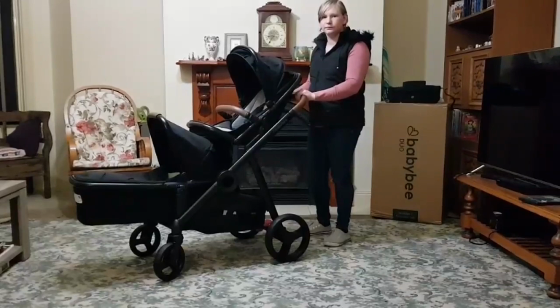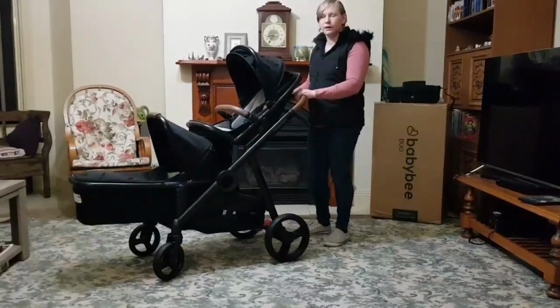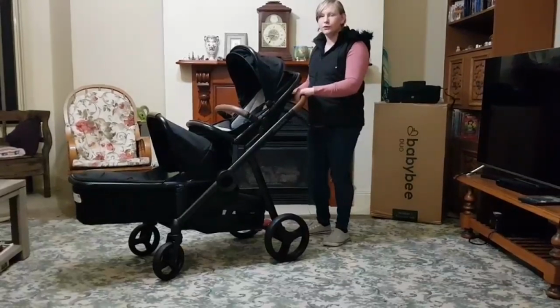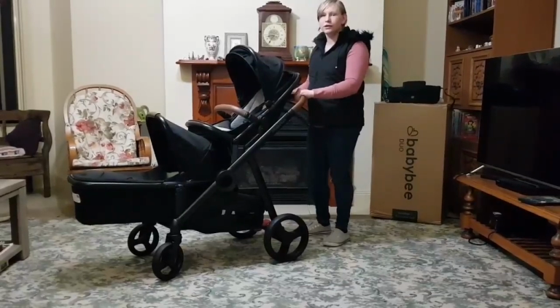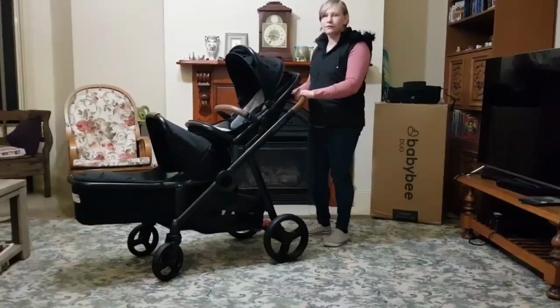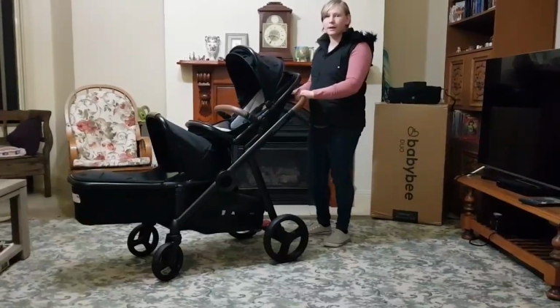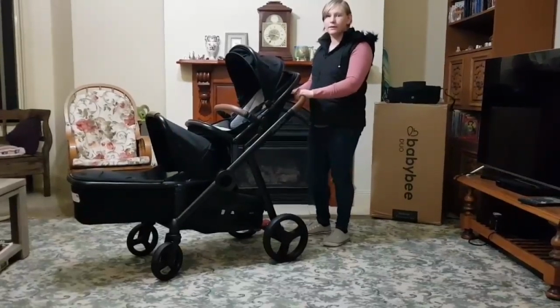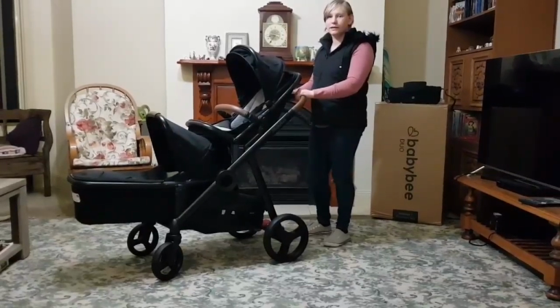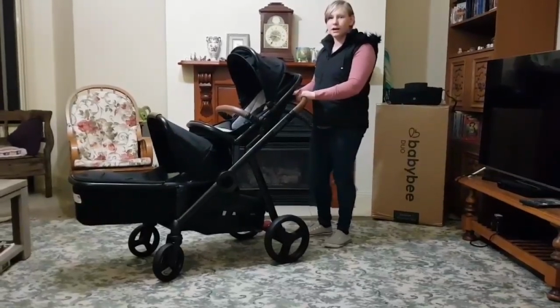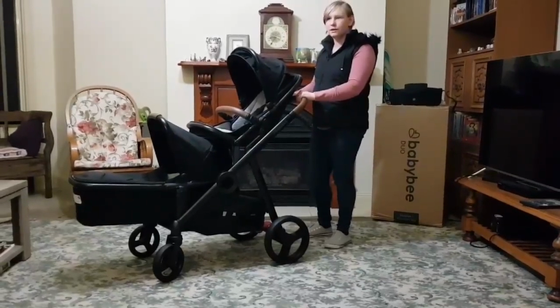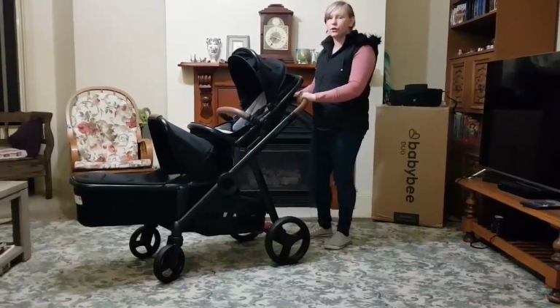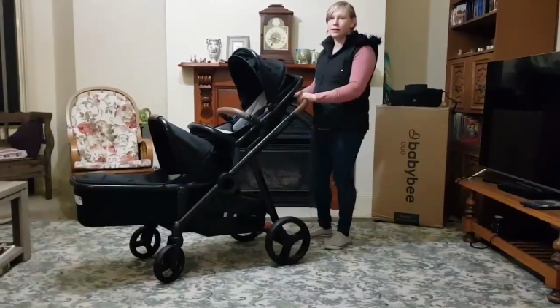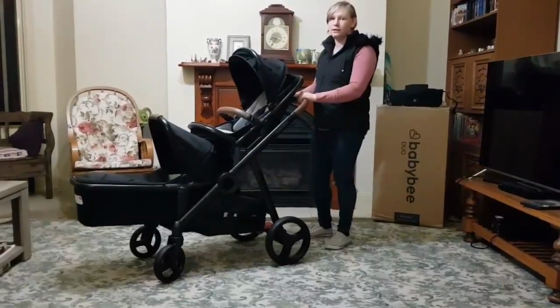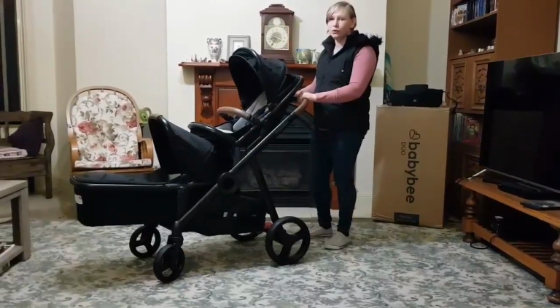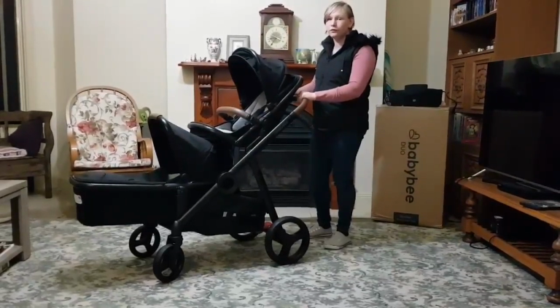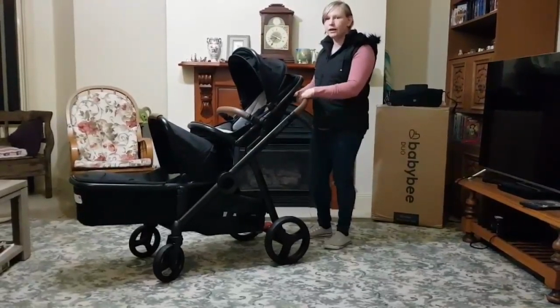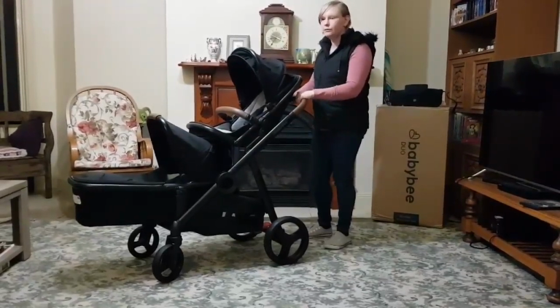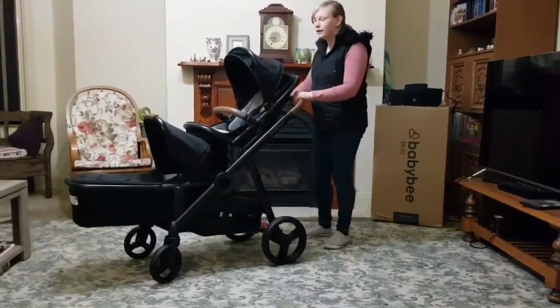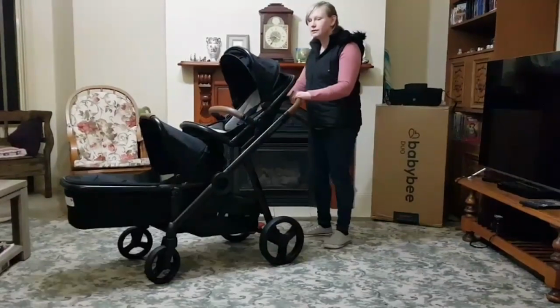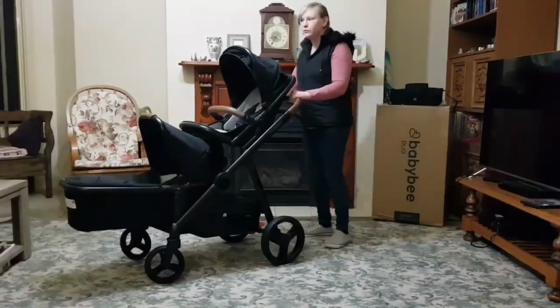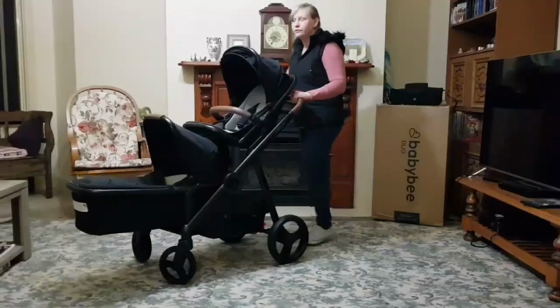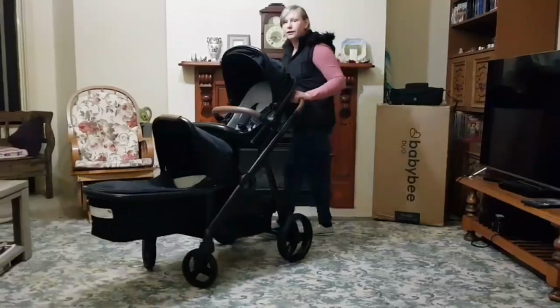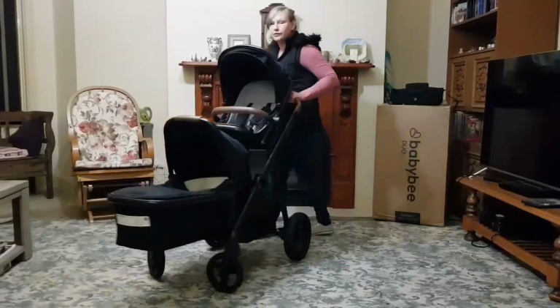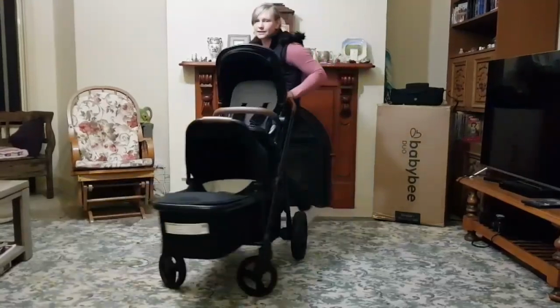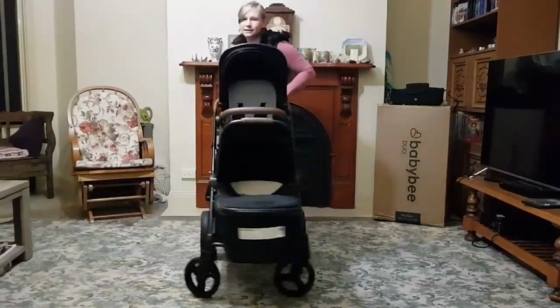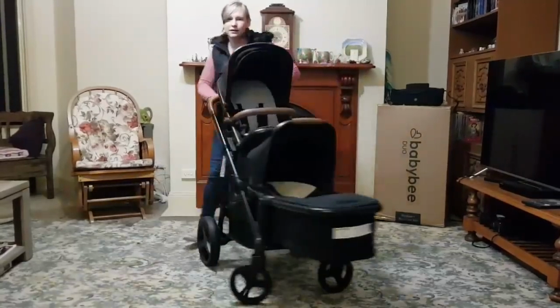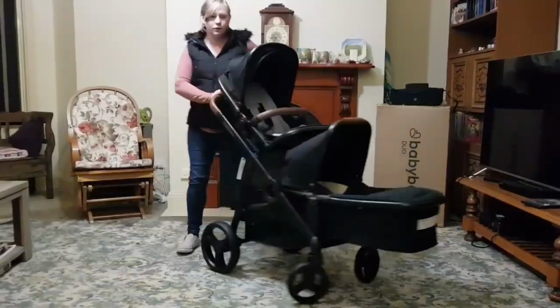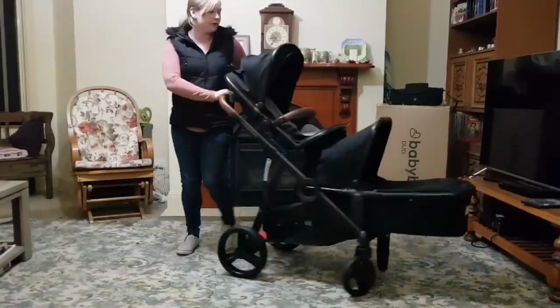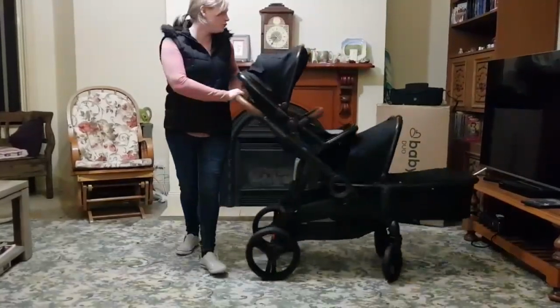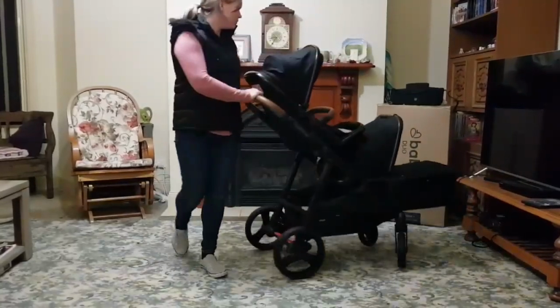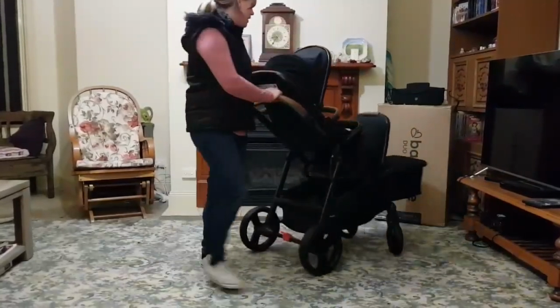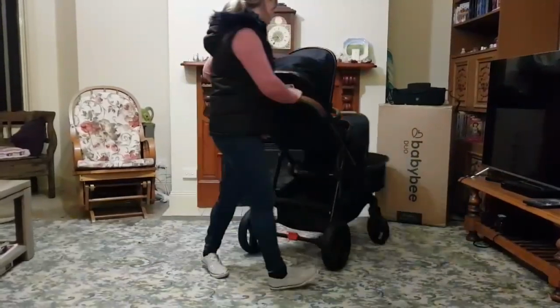I also love that this pram is so easy to move. It will easily move in a 360 with no trouble at all.